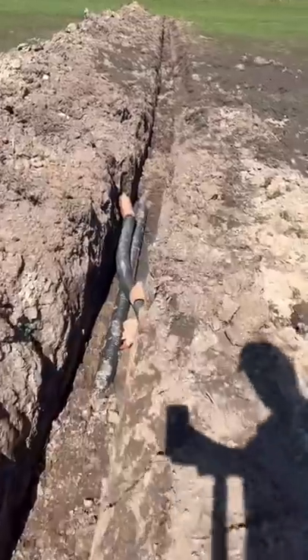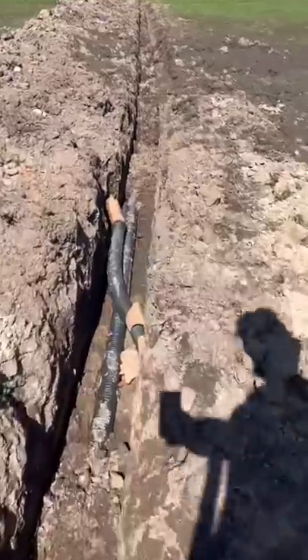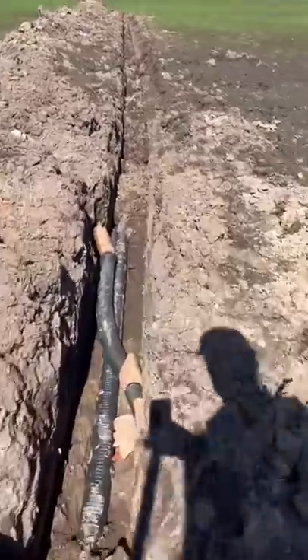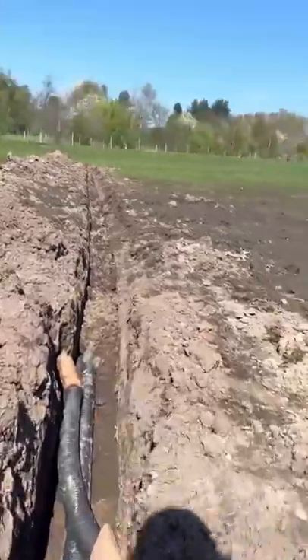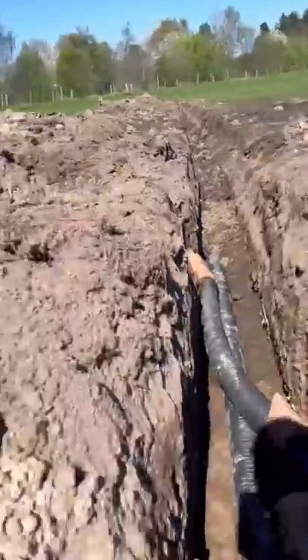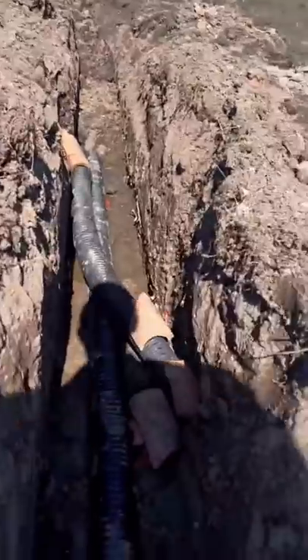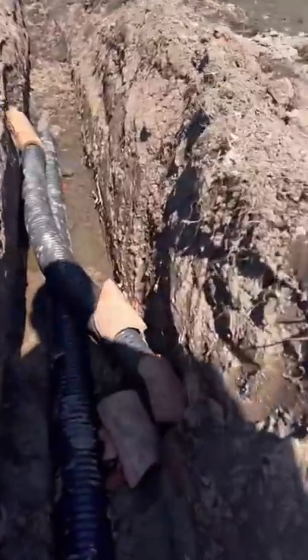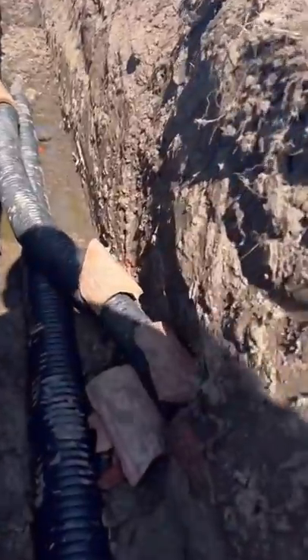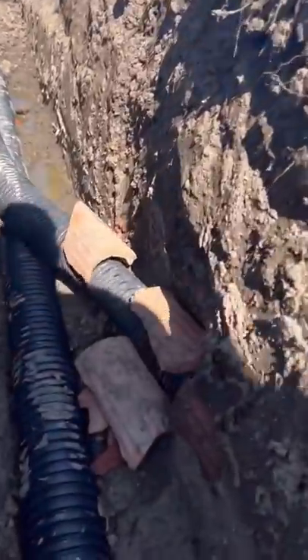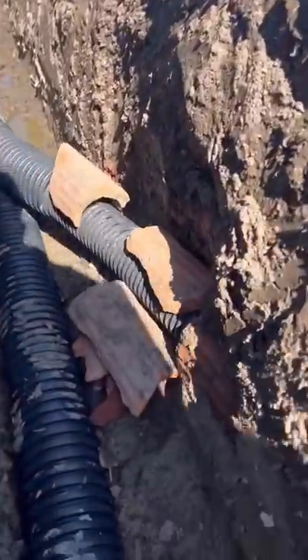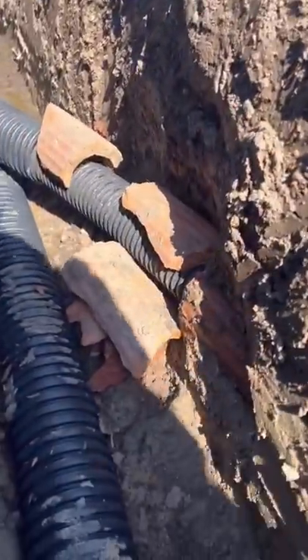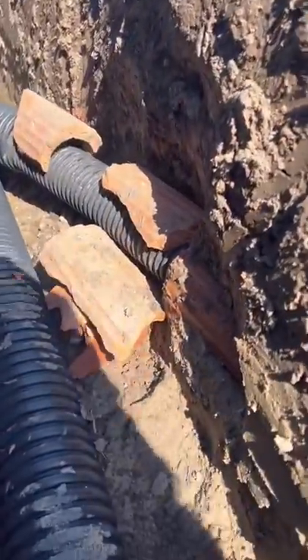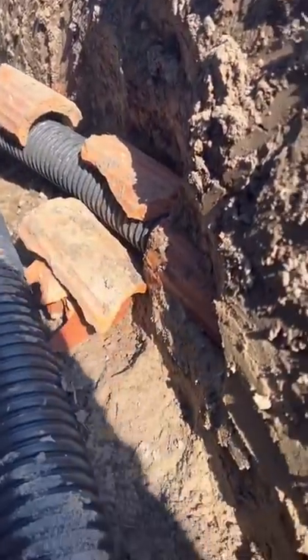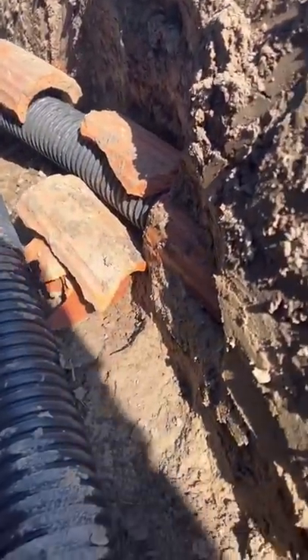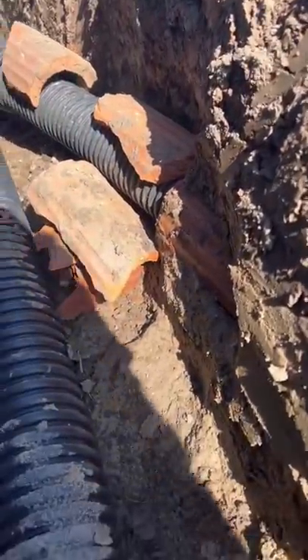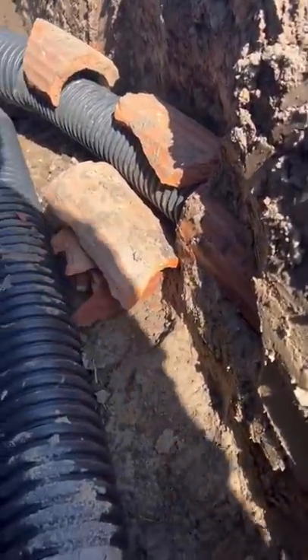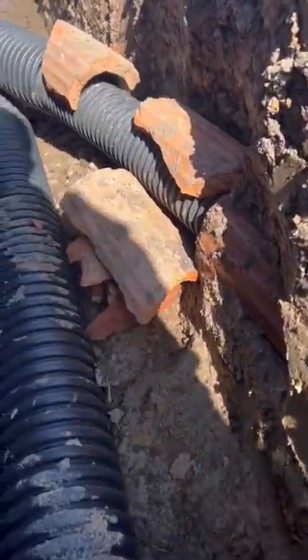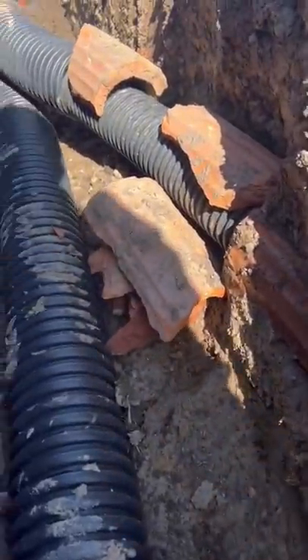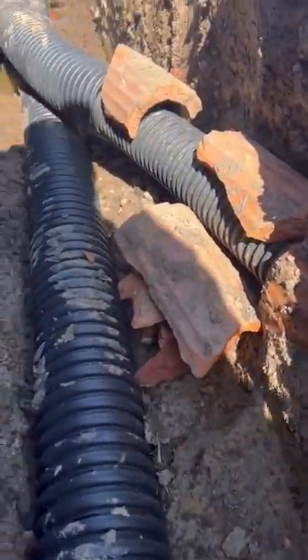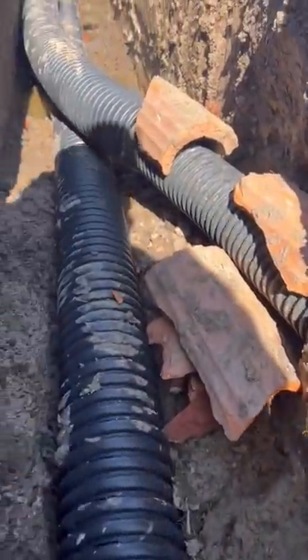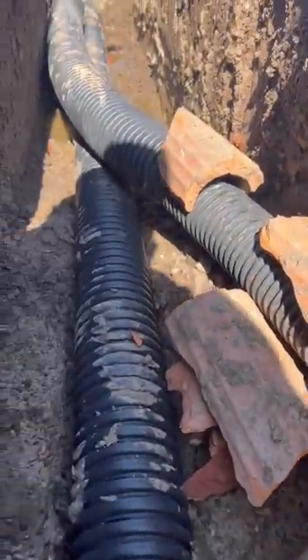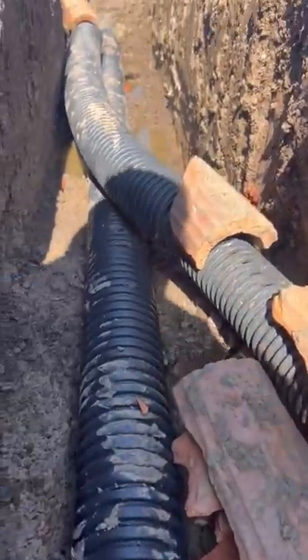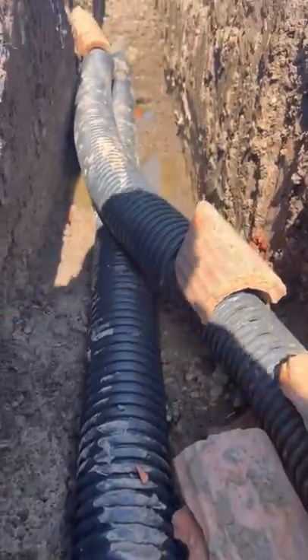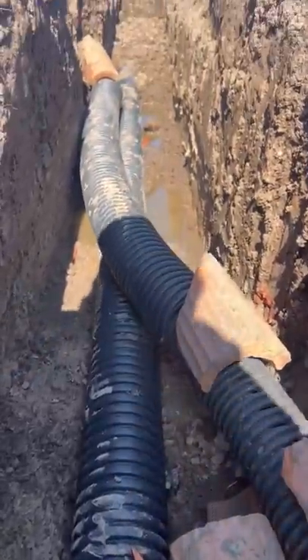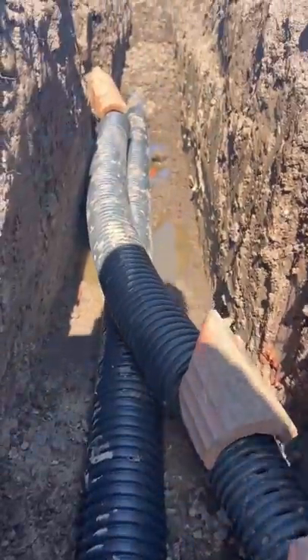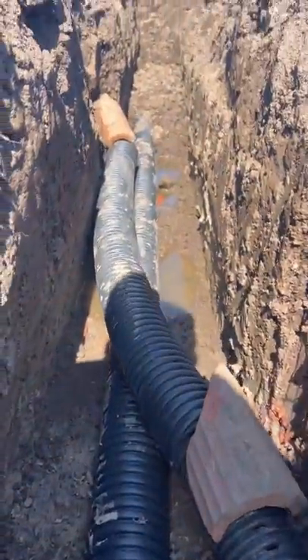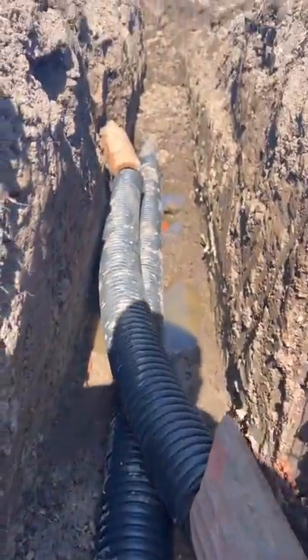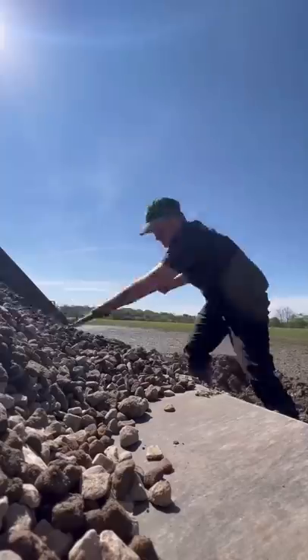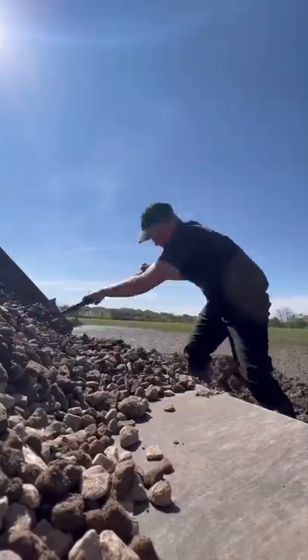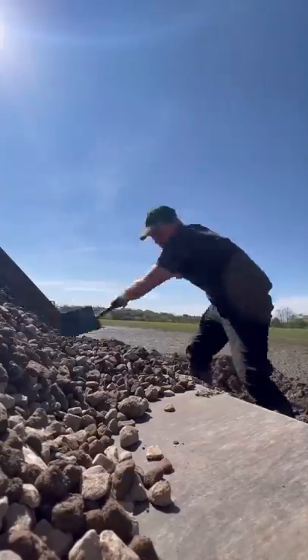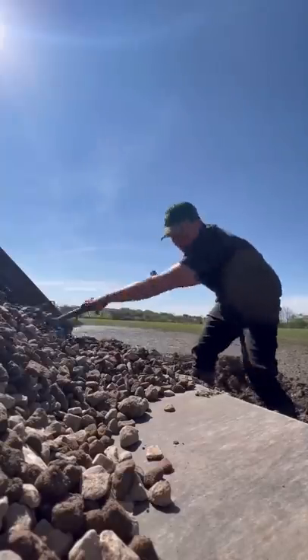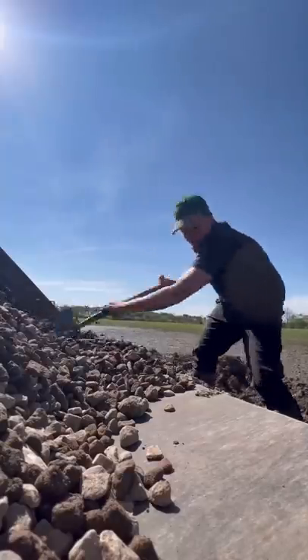If we find any other drains we tap them in like this, so they seep together and they work together. This is the joy of doing it with a digger and not just doing it with a massive machine and breaking all the old drains.